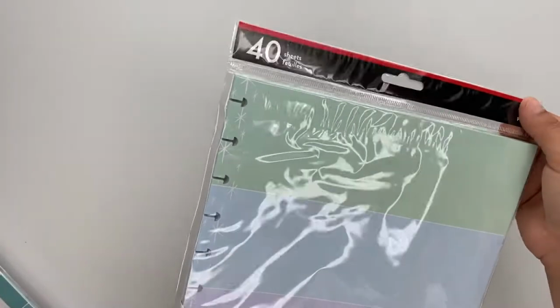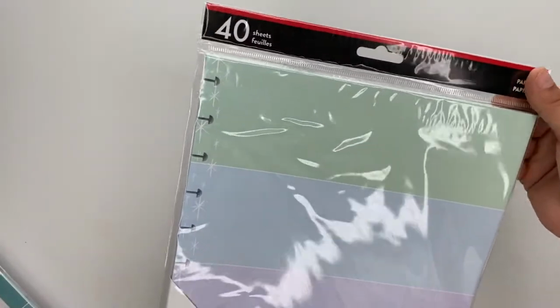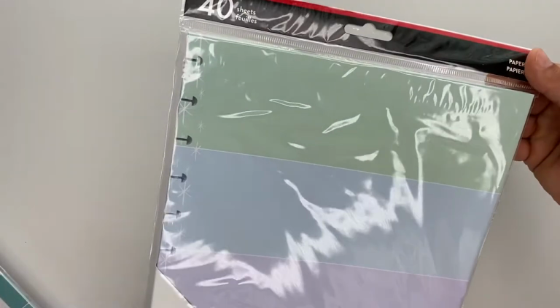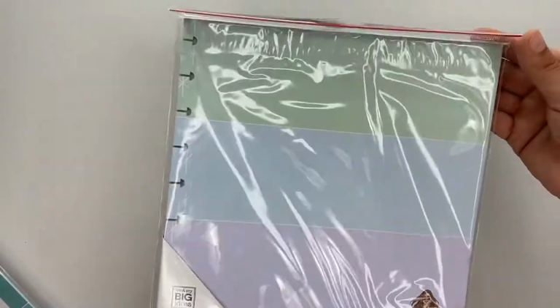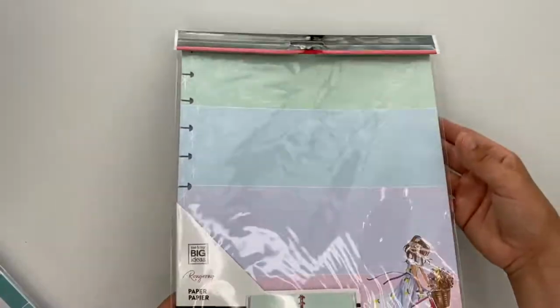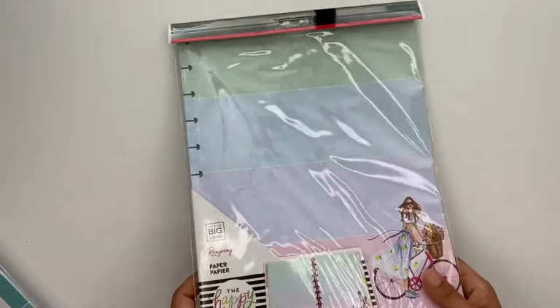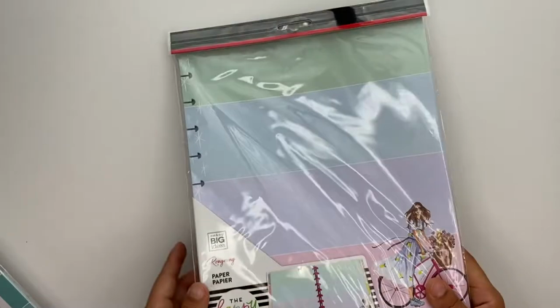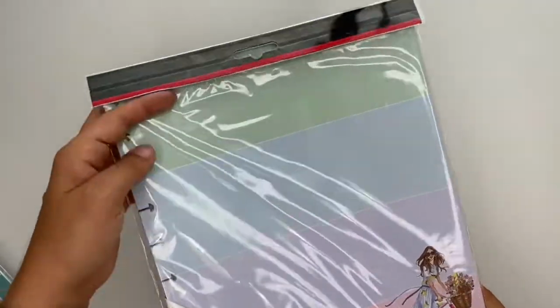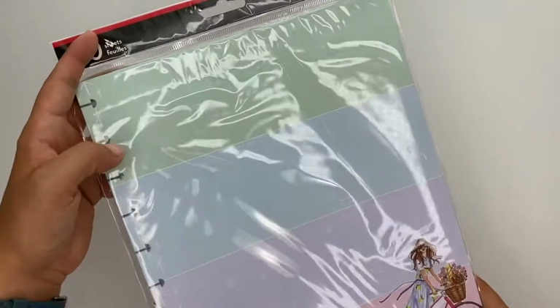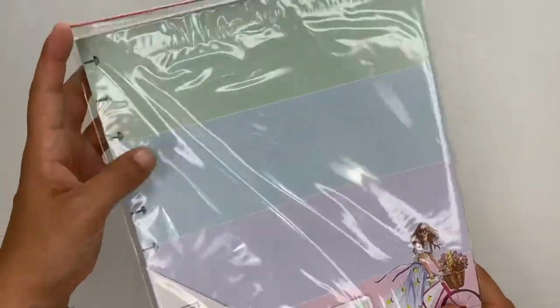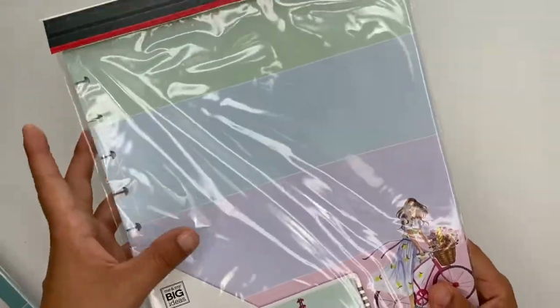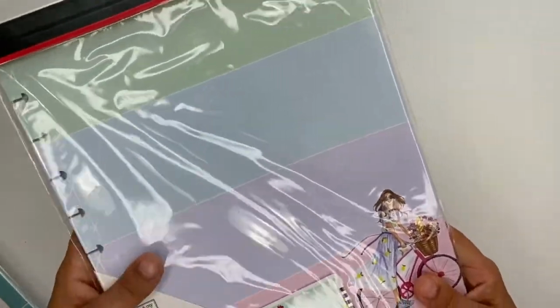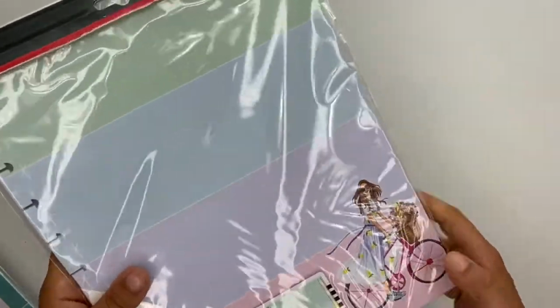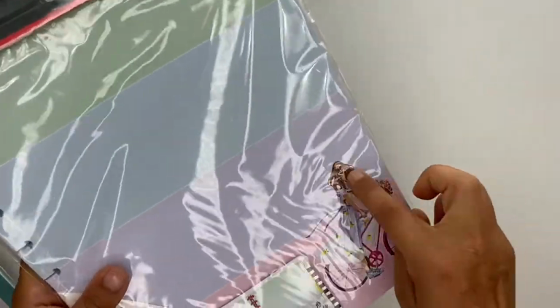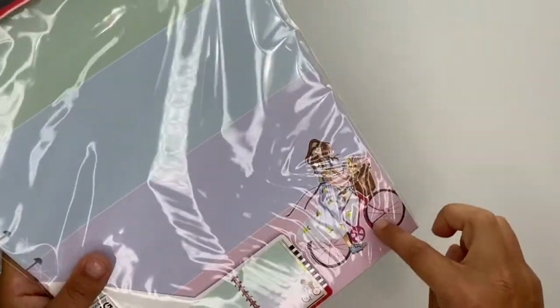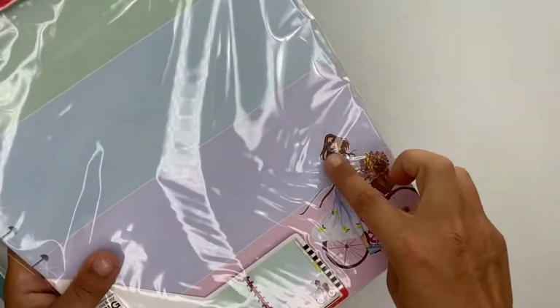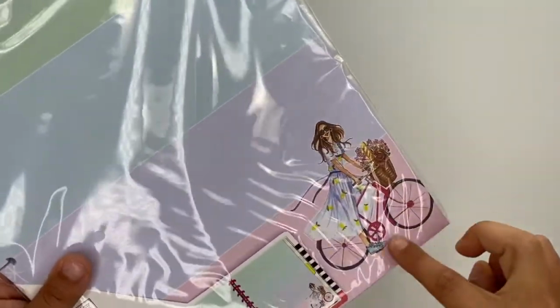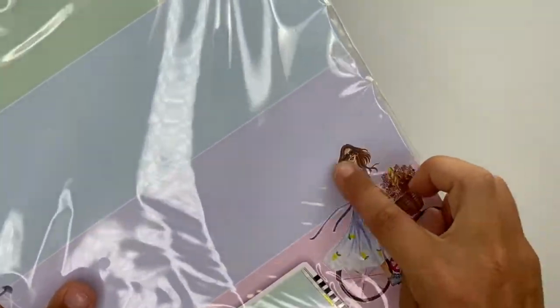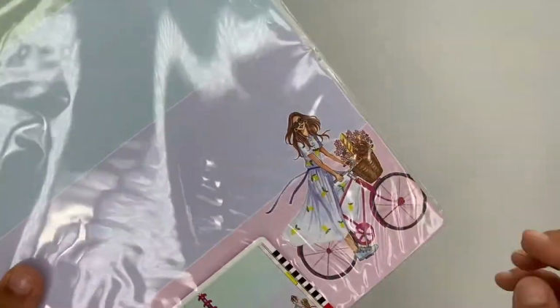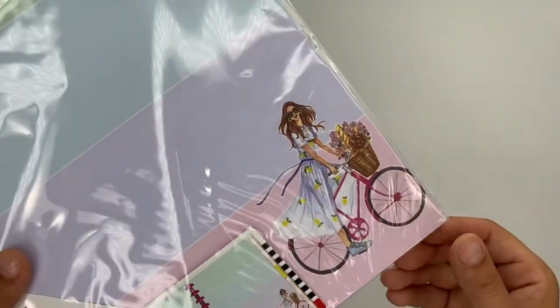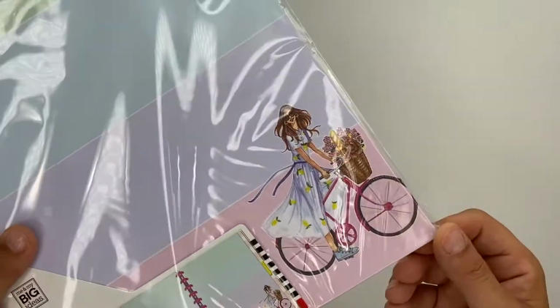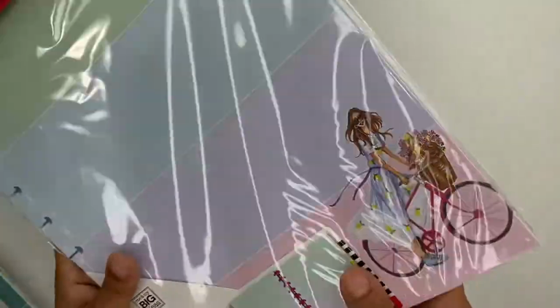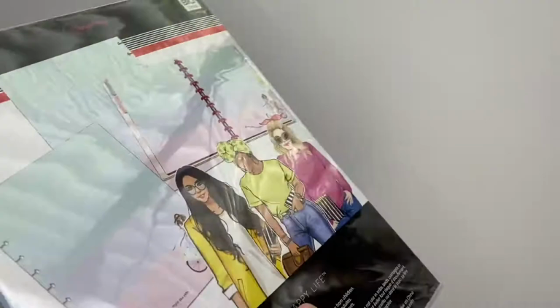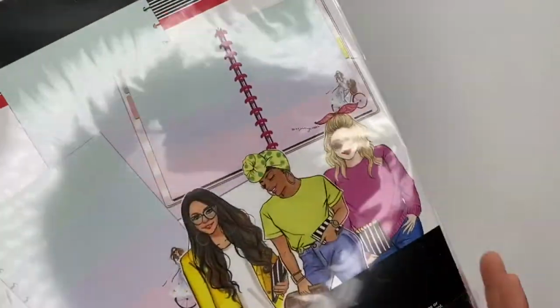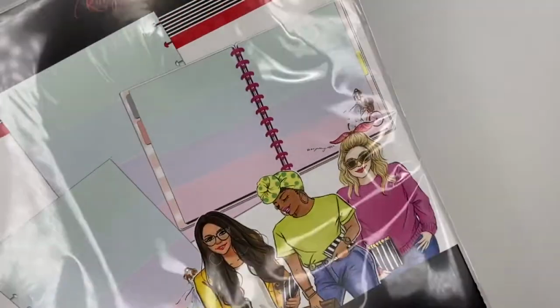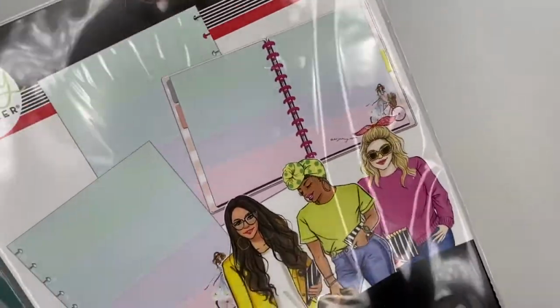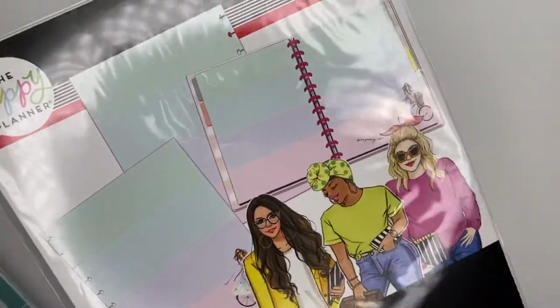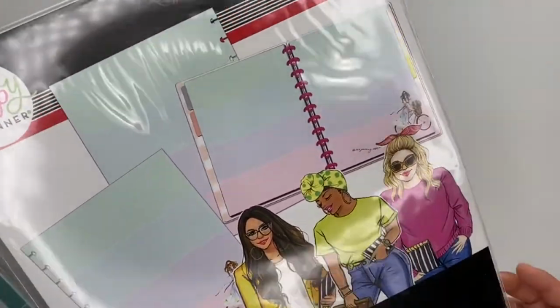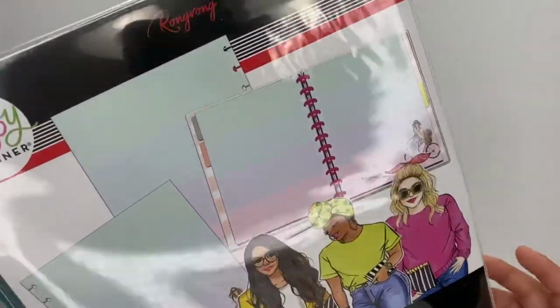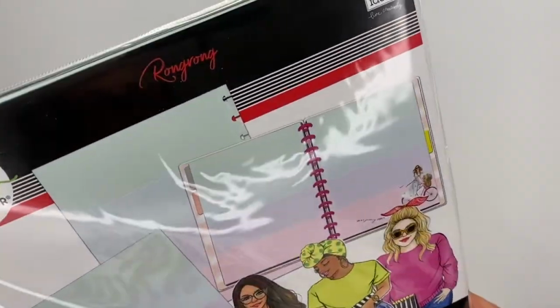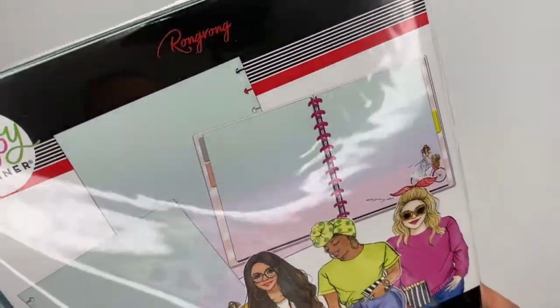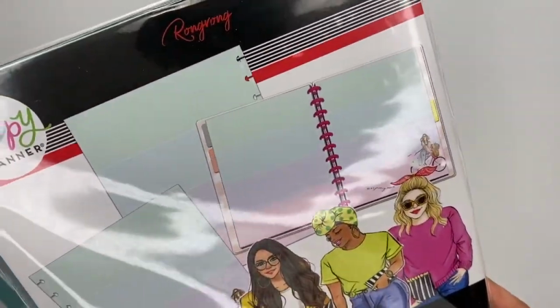Next up is more wong wong paper. This one has 40 sheets in it. It has these pastel colors with a little babe riding a bike on the front, and the back is plain. Super cute!